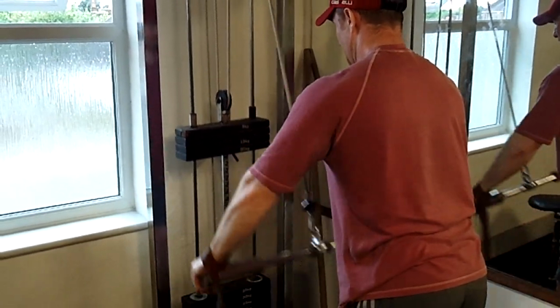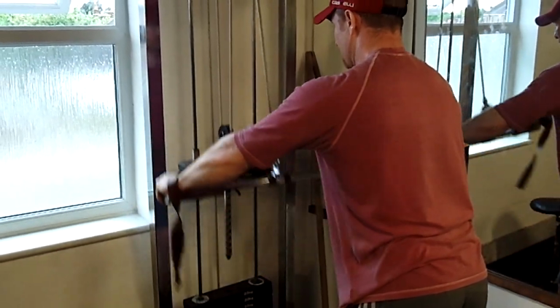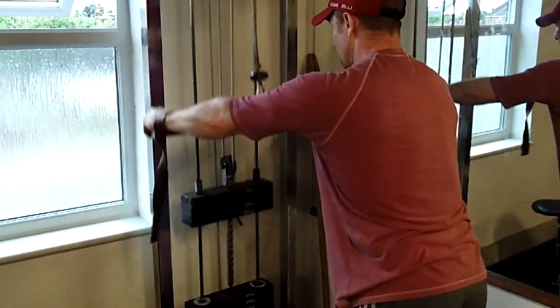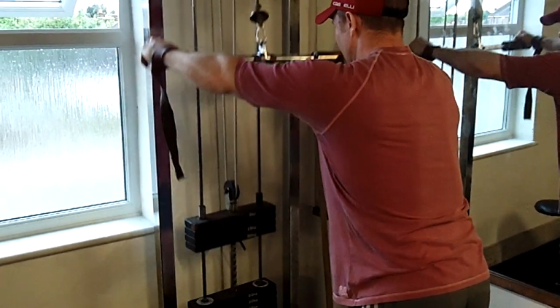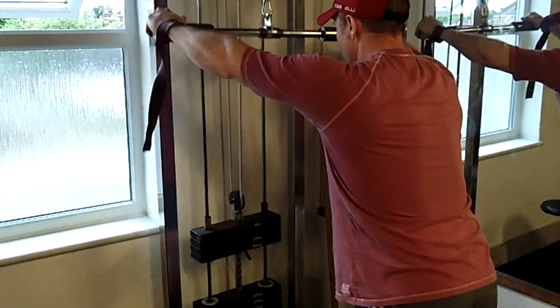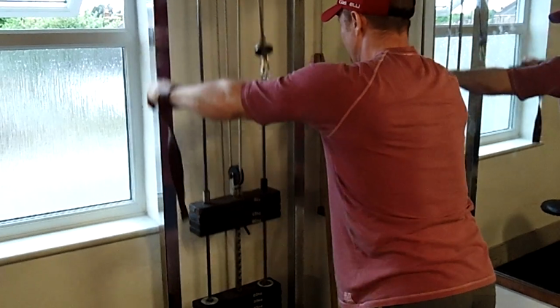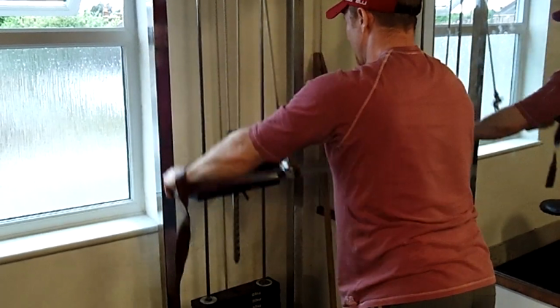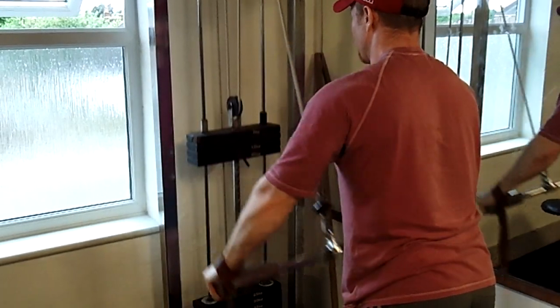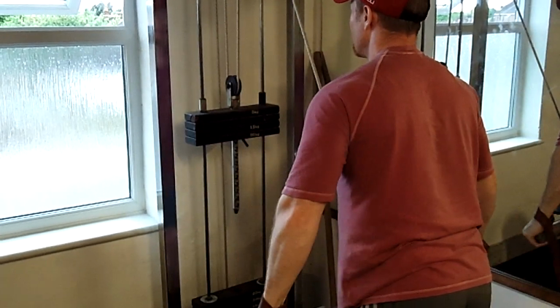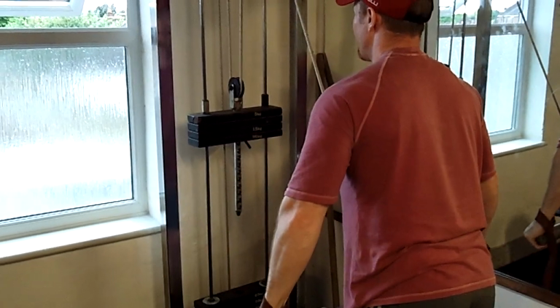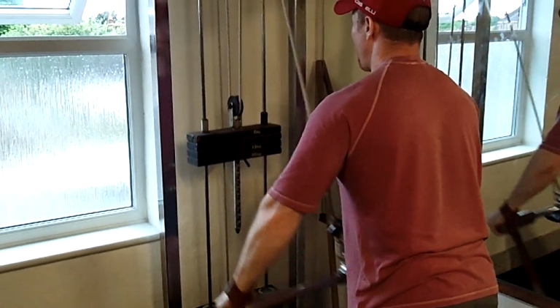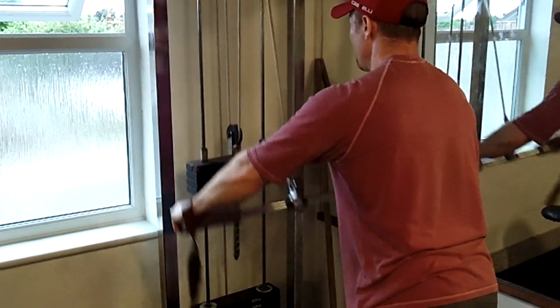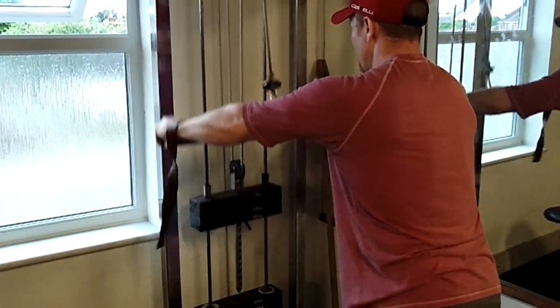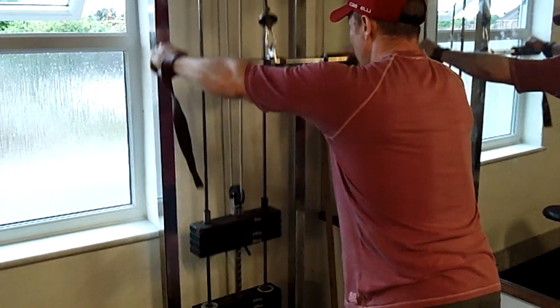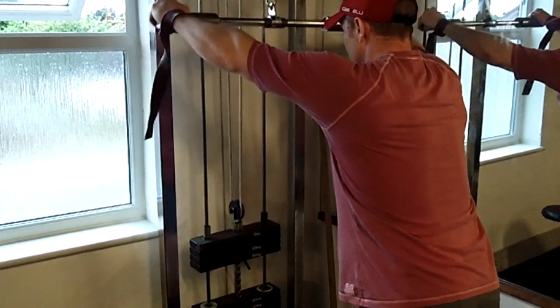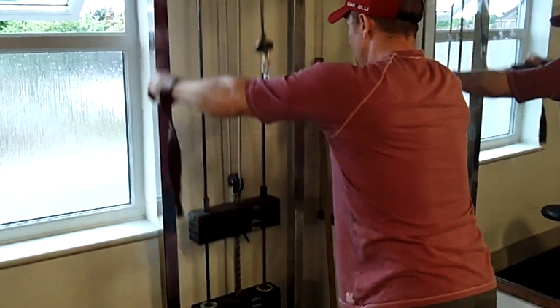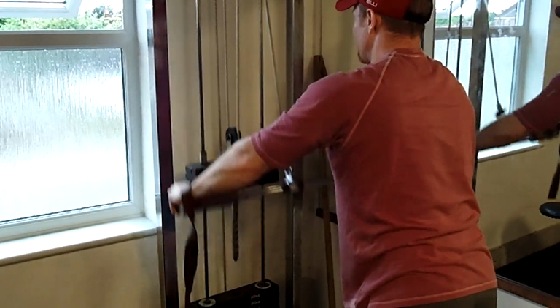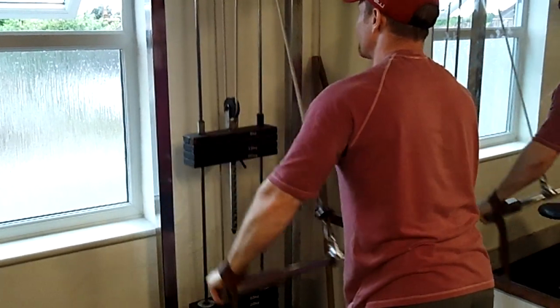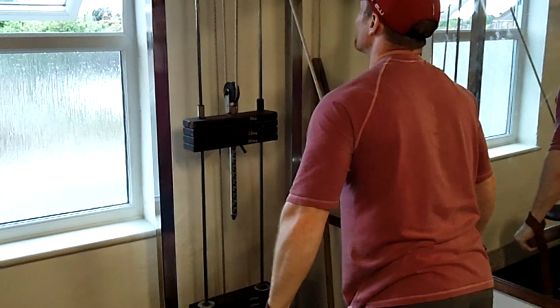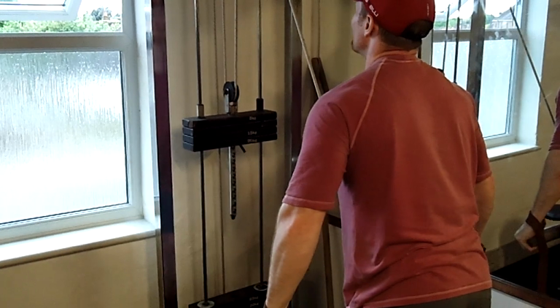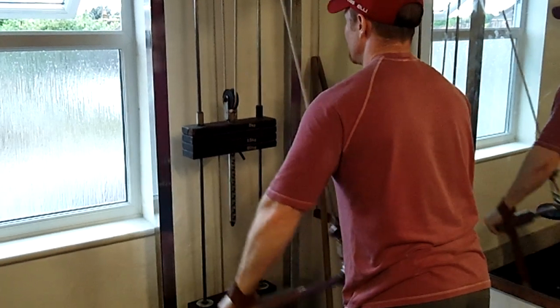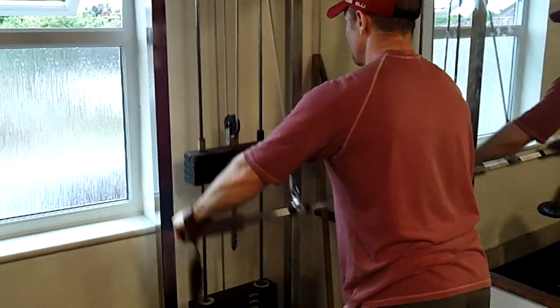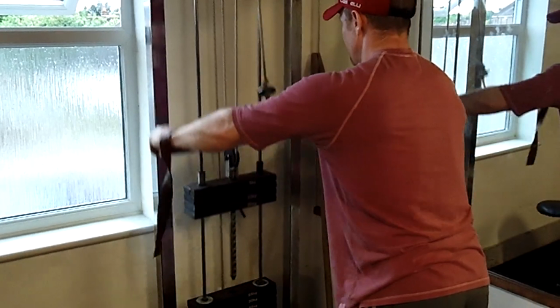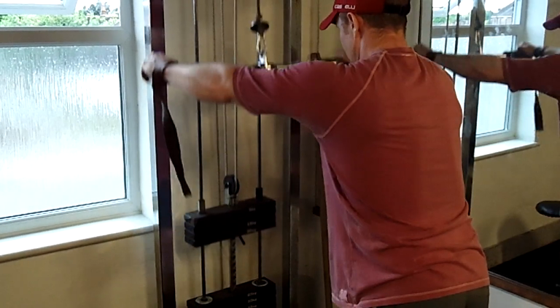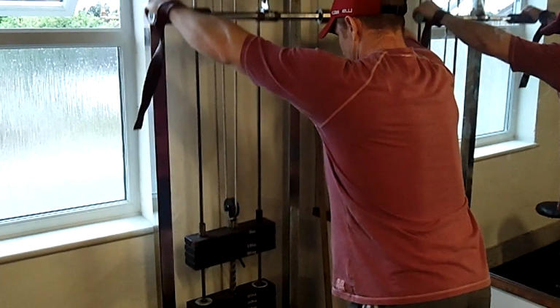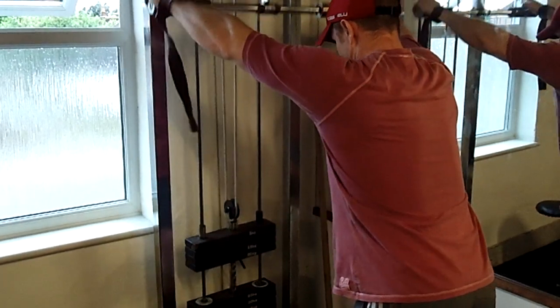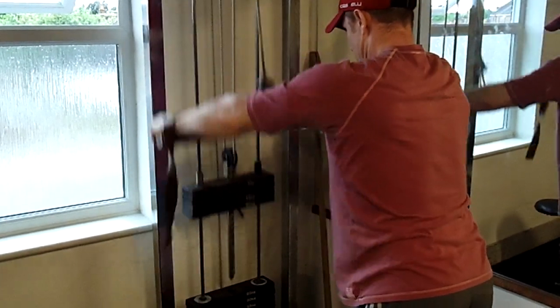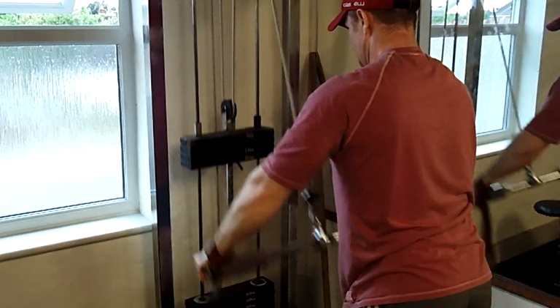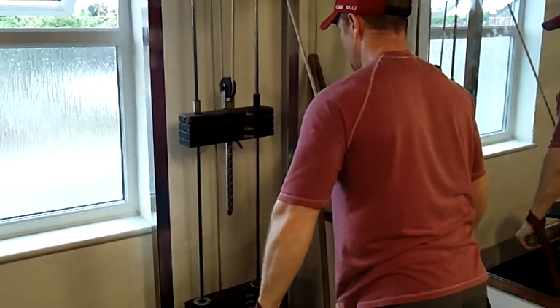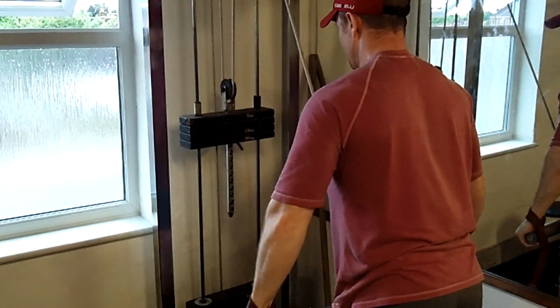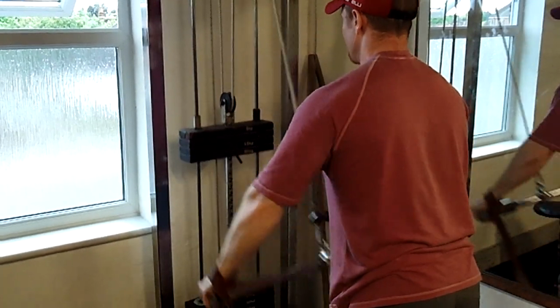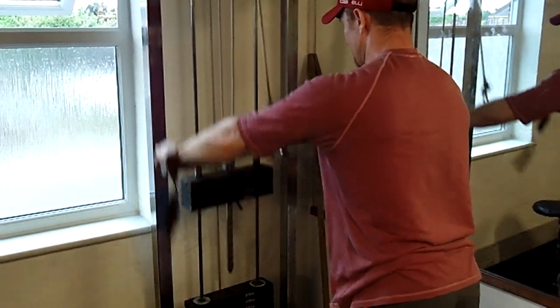Sometimes you tend to over-grip on a narrow bar as well. I don't know what percentage but you definitely waste some energy just from the grip. So we'll warm up nicely on that.